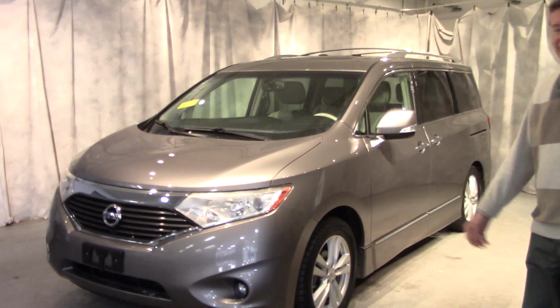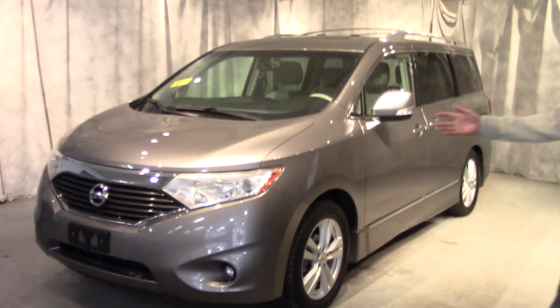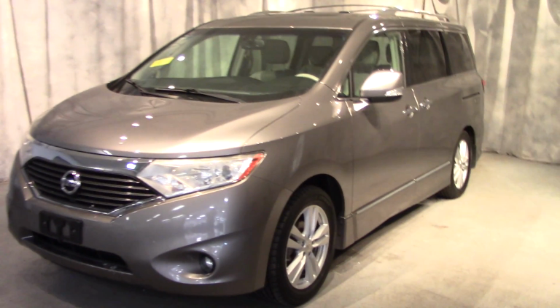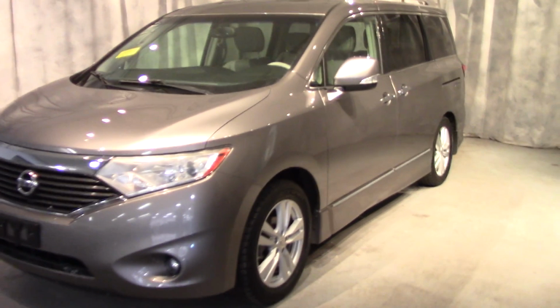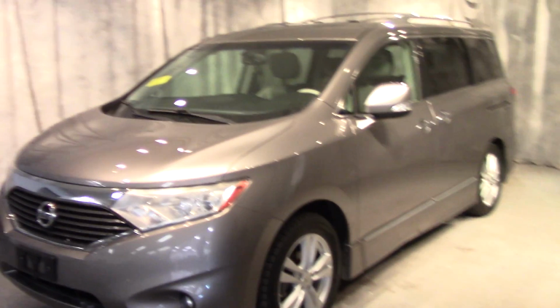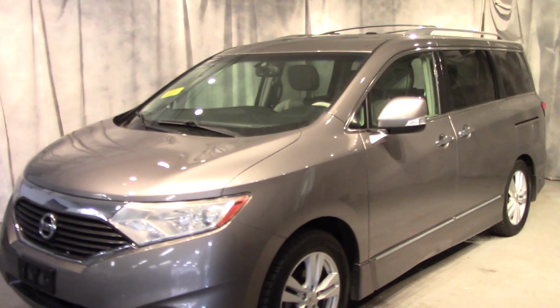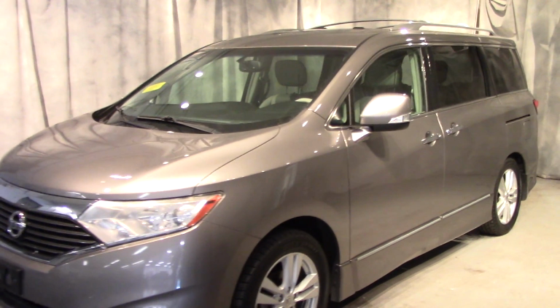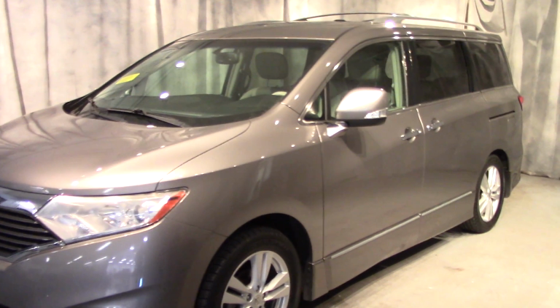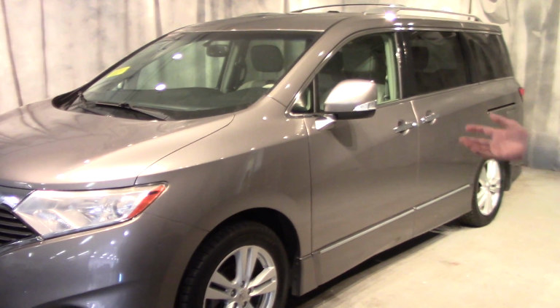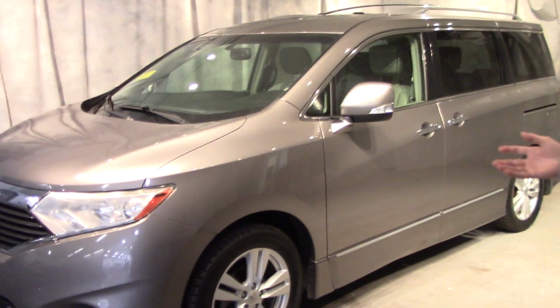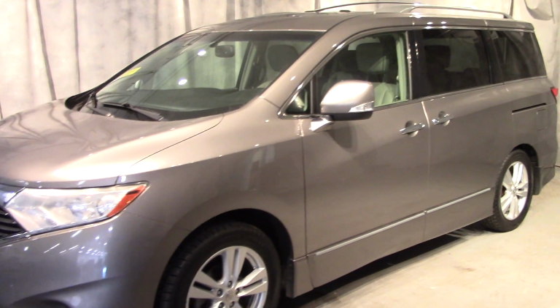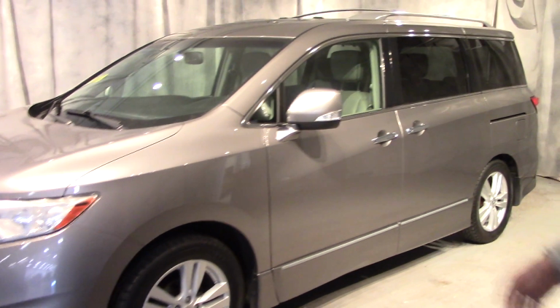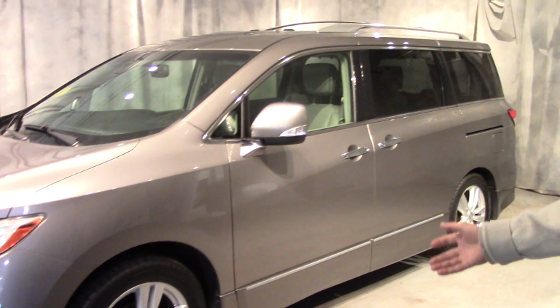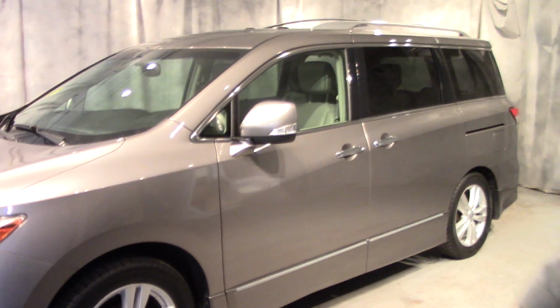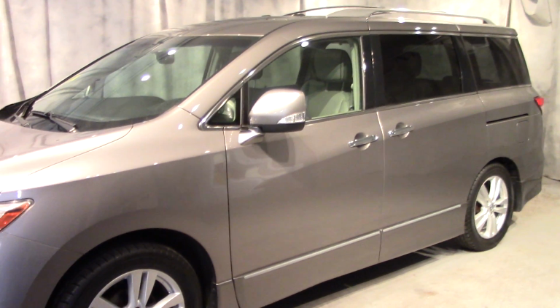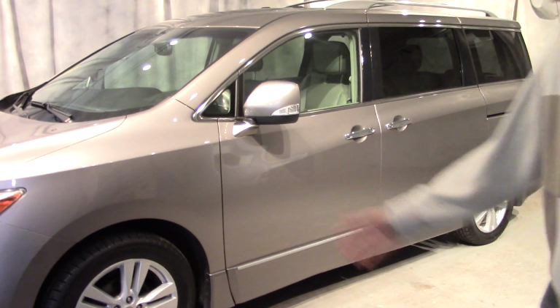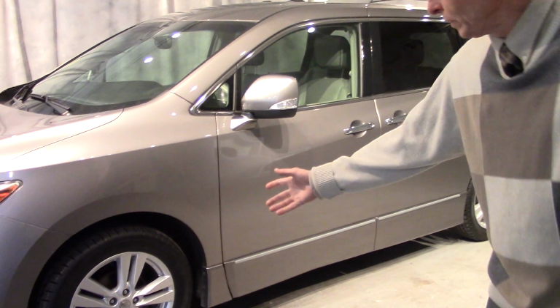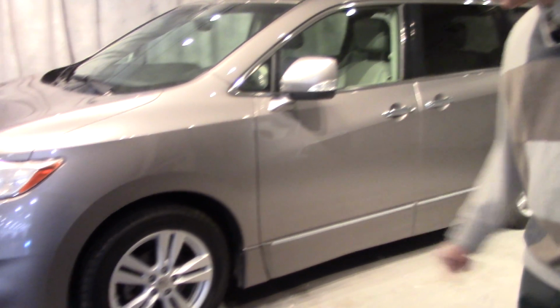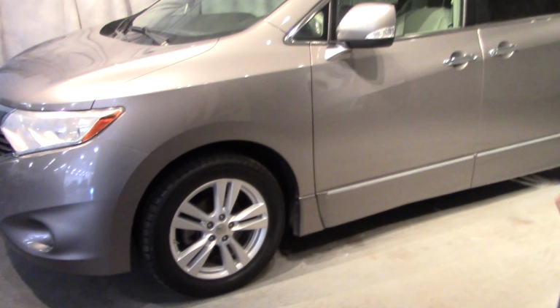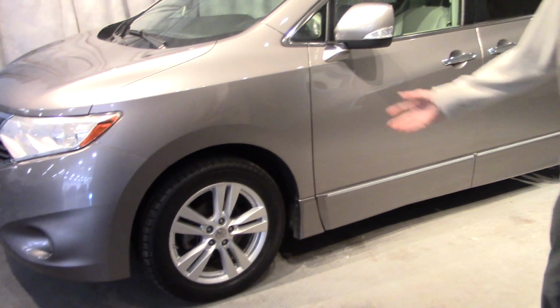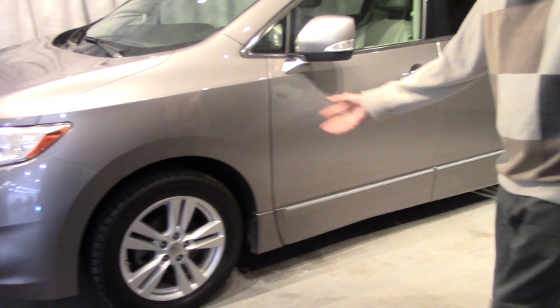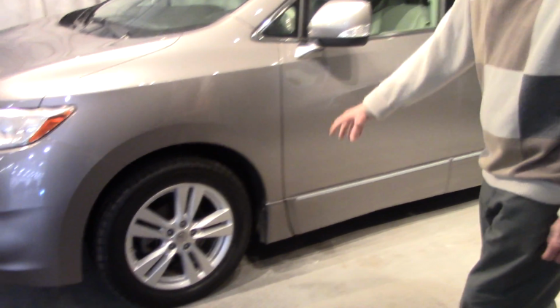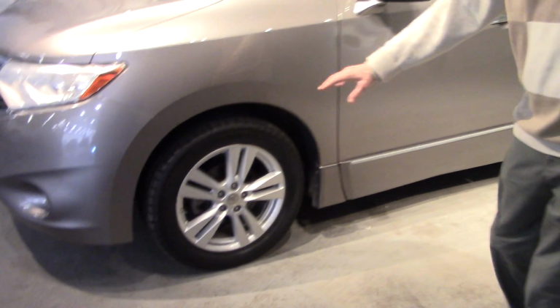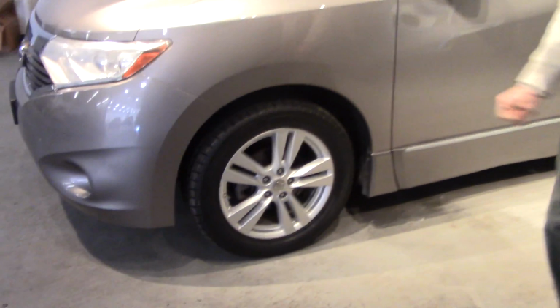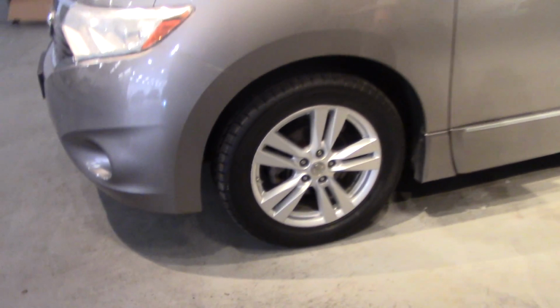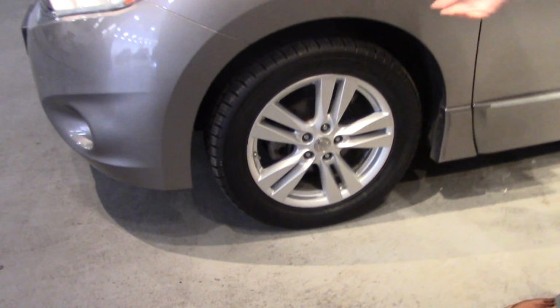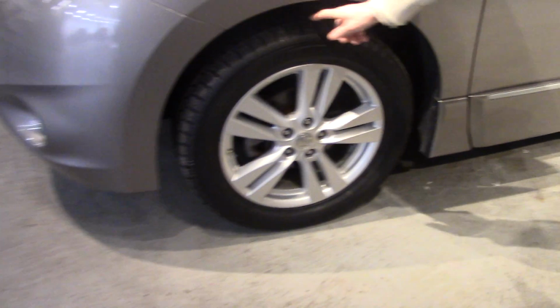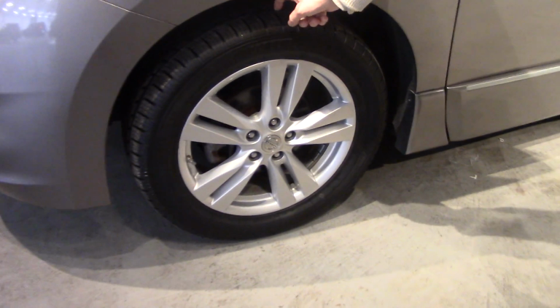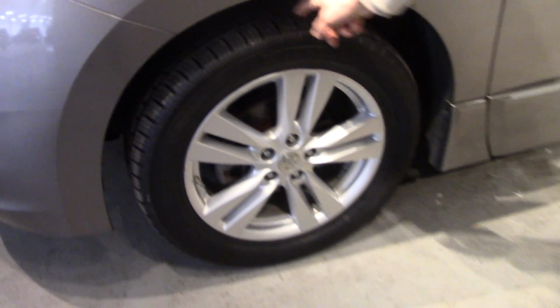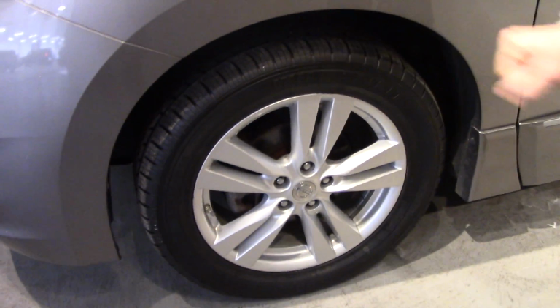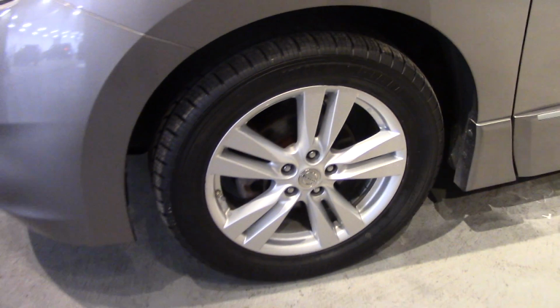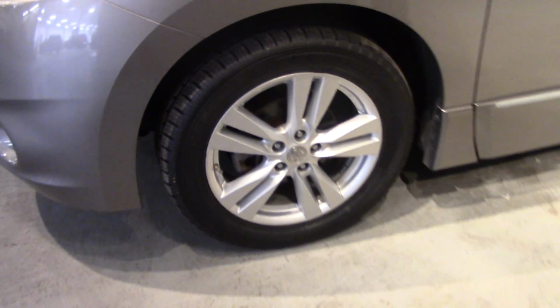As you can see, it's in beautiful condition. It's a great color scheme and it's really well optioned. These are optional wheels. They're in great shape. There aren't any curb marks or anything on them. Tires are like new — in fact, they might even be brand new. I didn't look first.